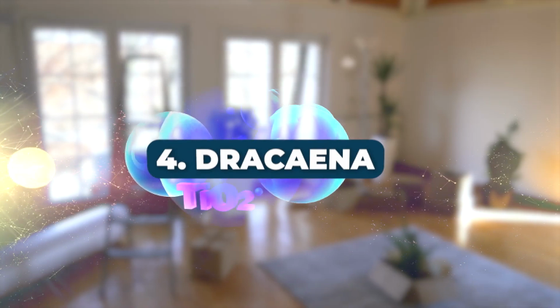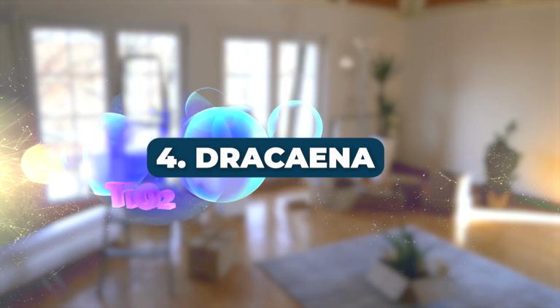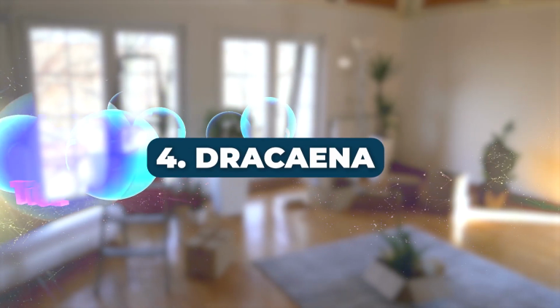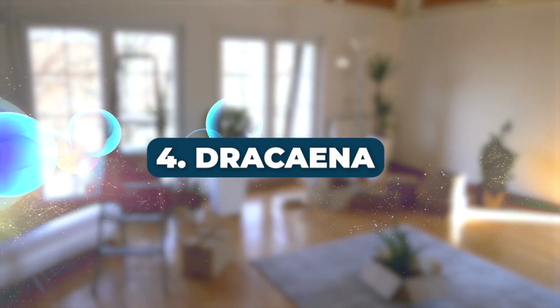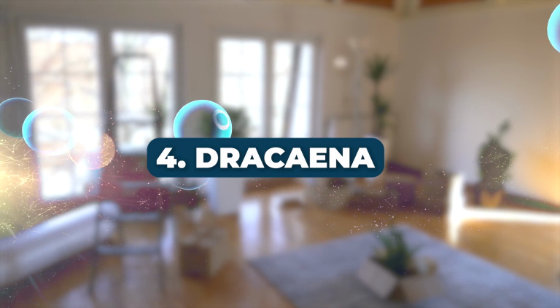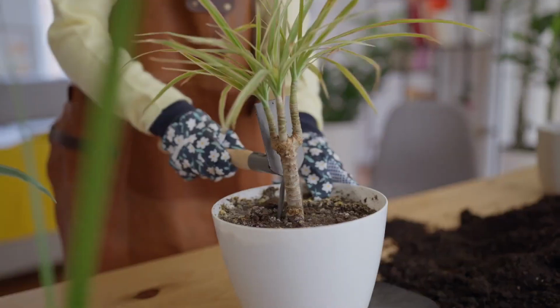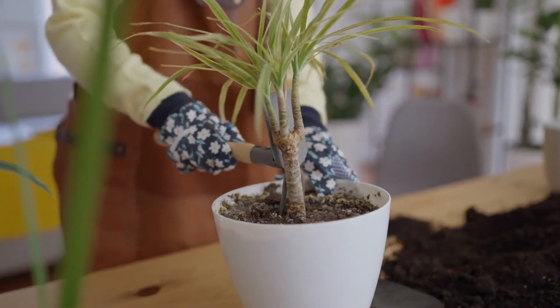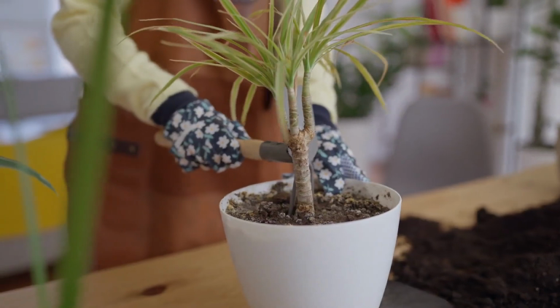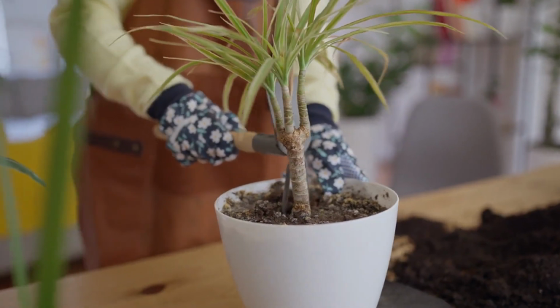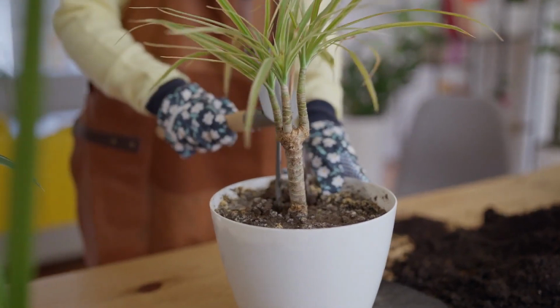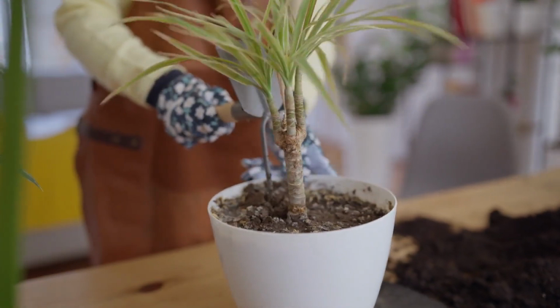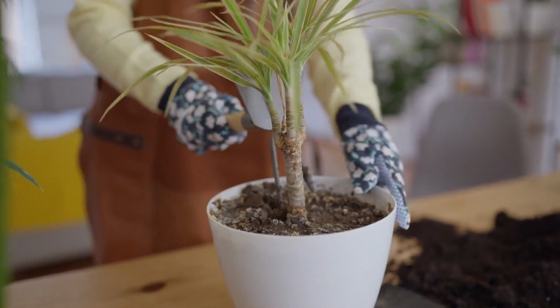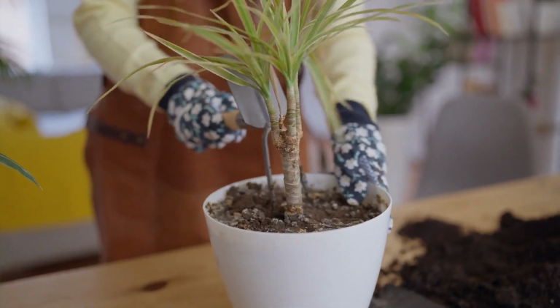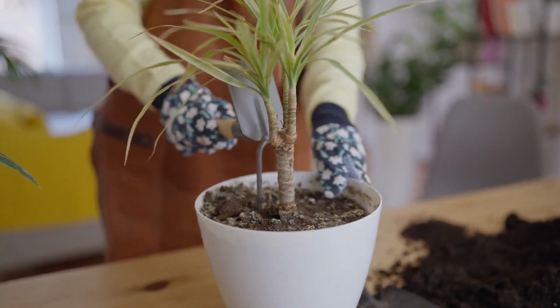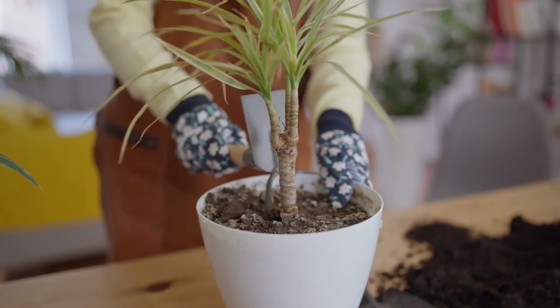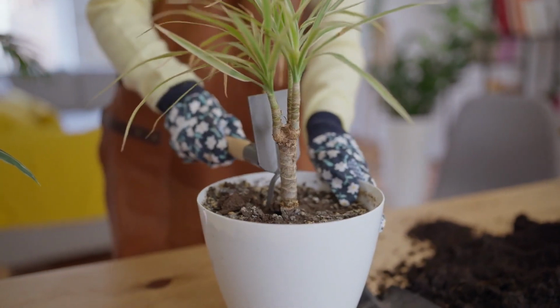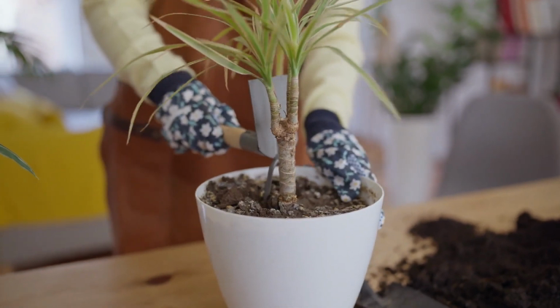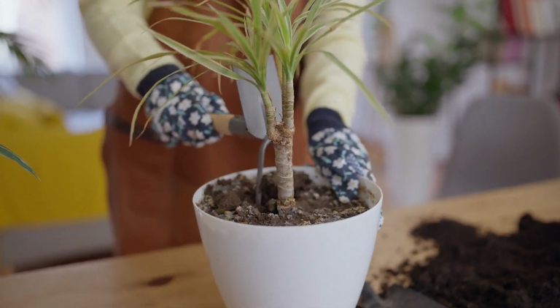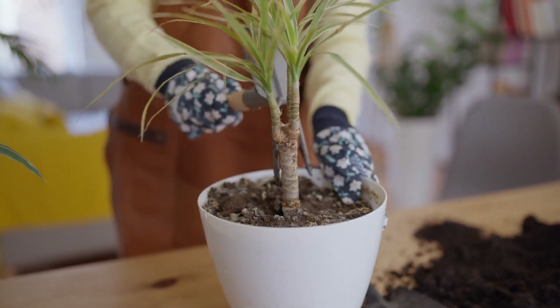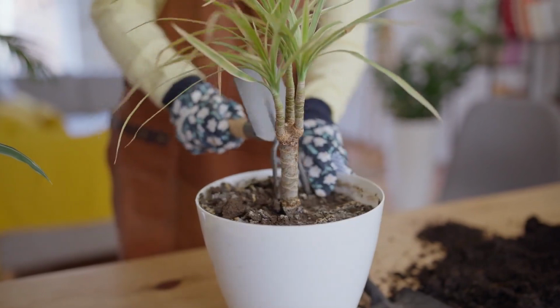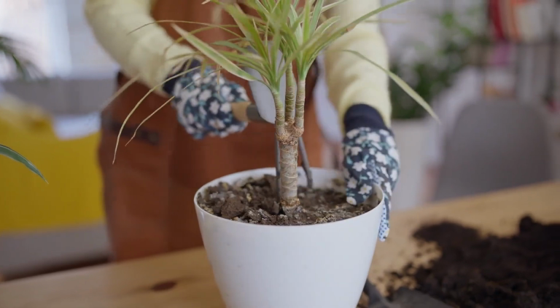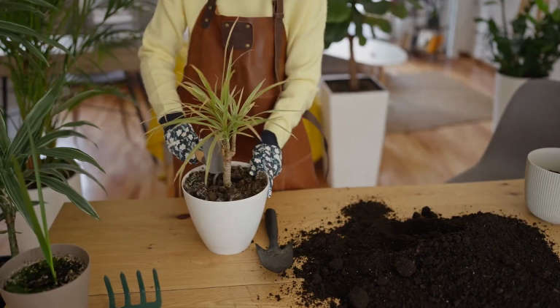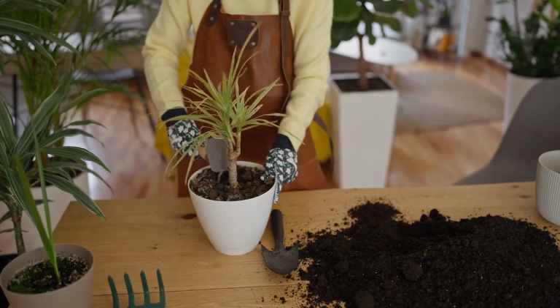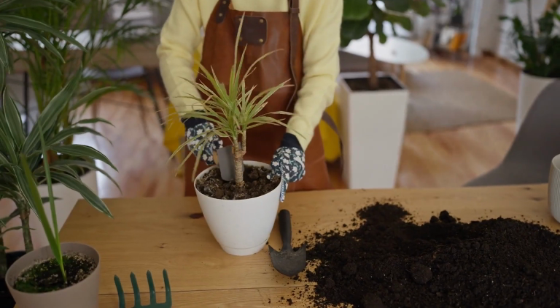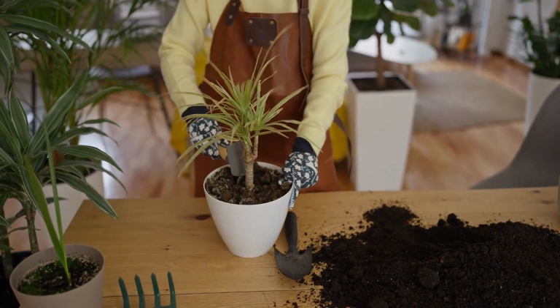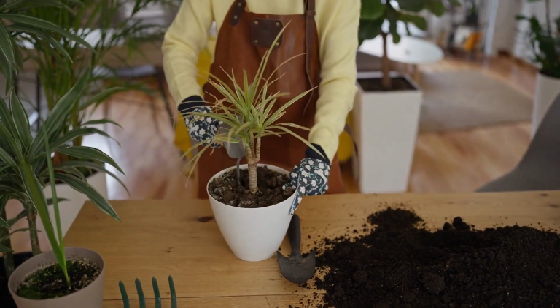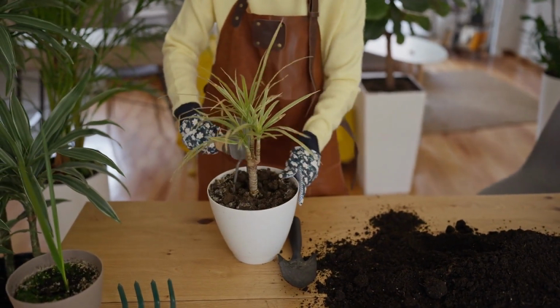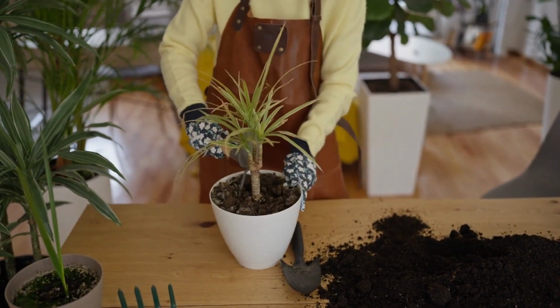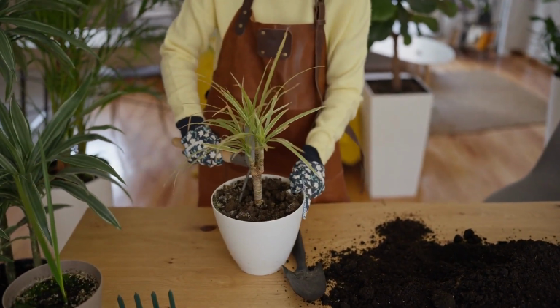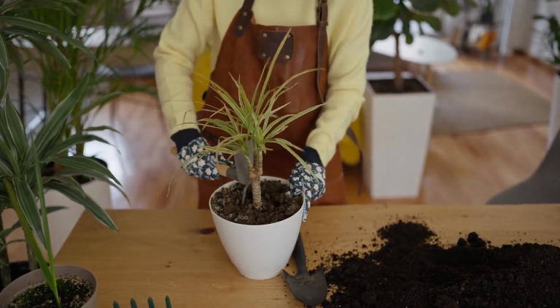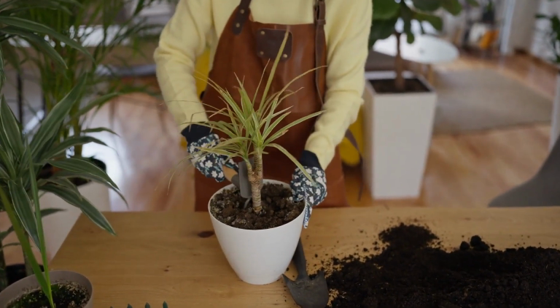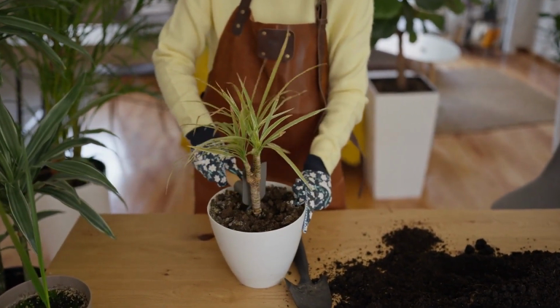Number 4: Dracaena. If you're looking for an easy-to-grow plant with variegated foliage, Dracaena is your go-to option. It's excellent for formaldehyde removal and can be easily grown in containers.